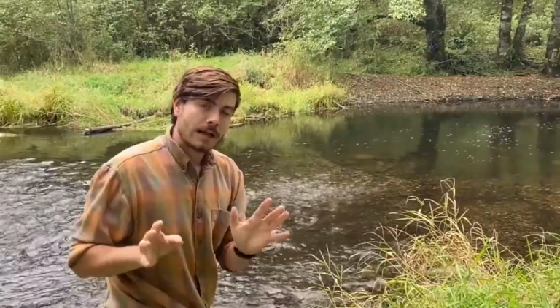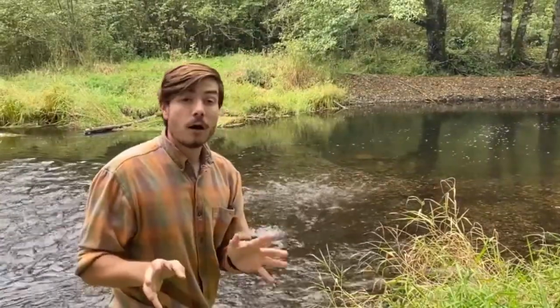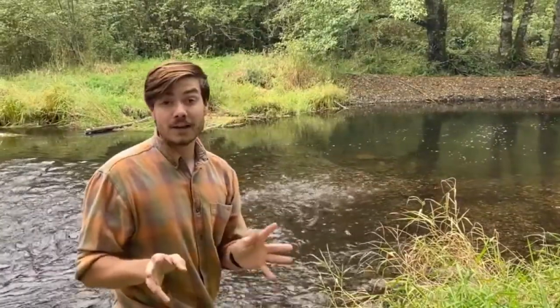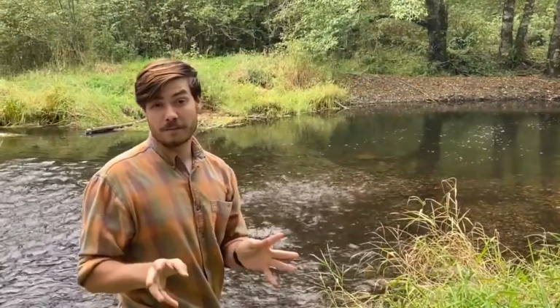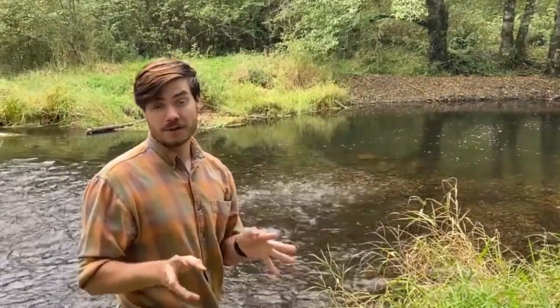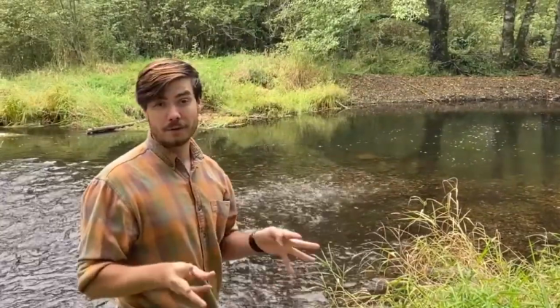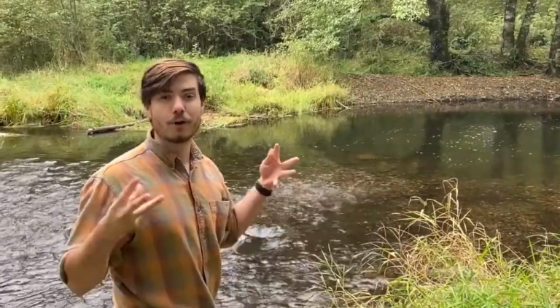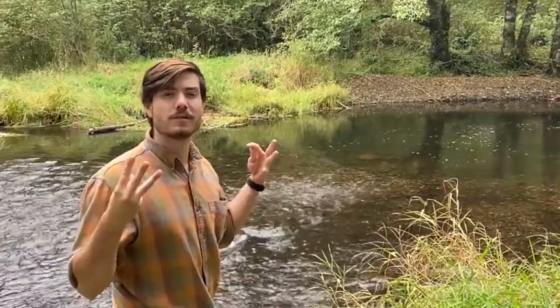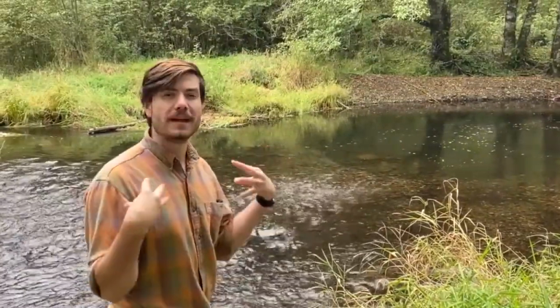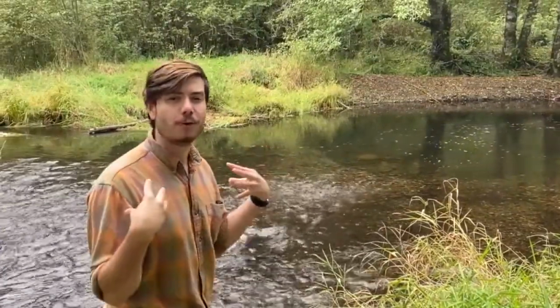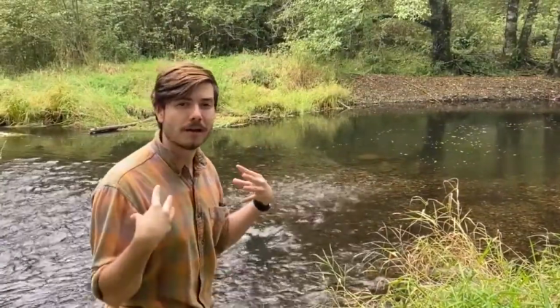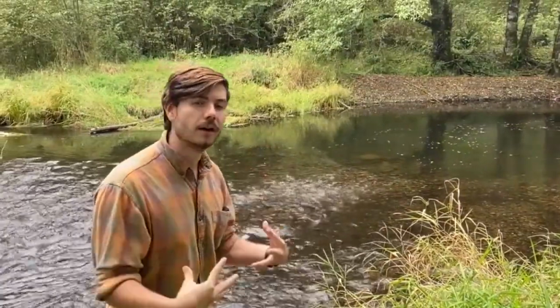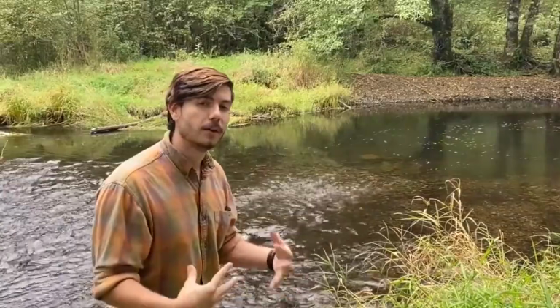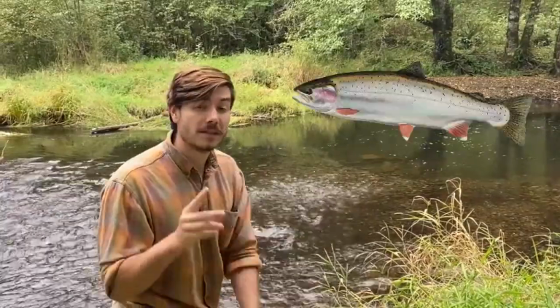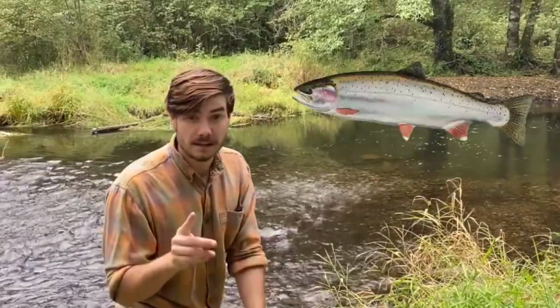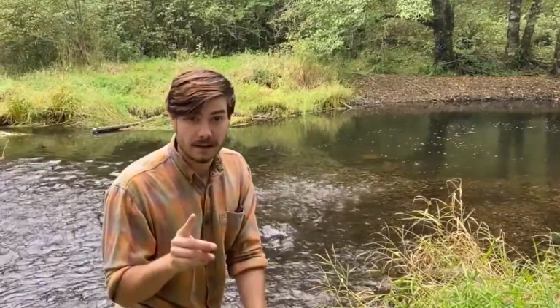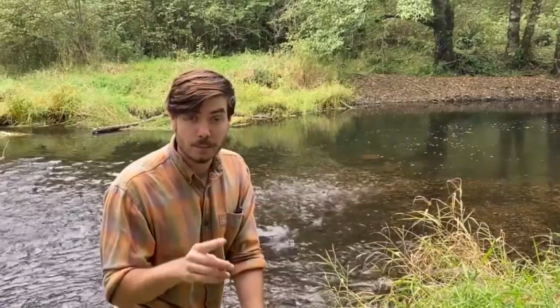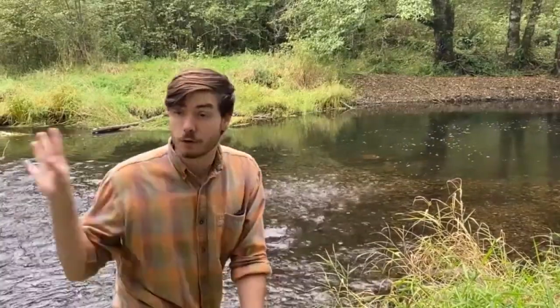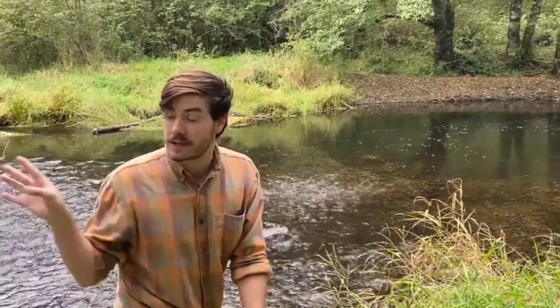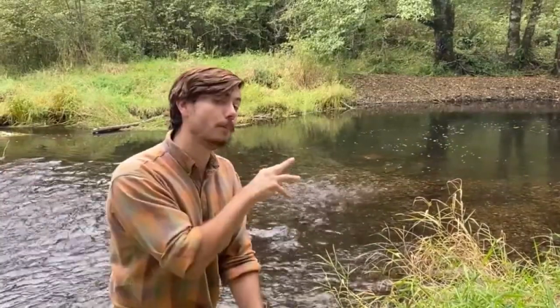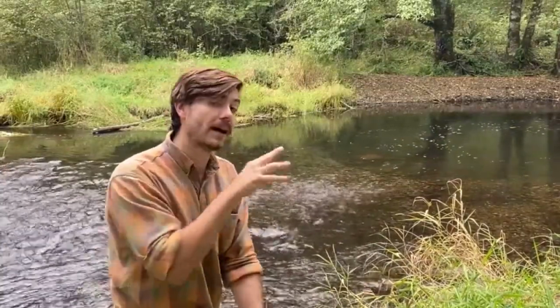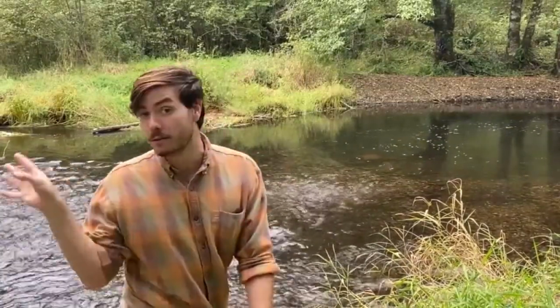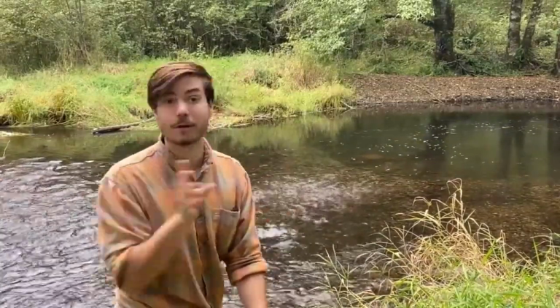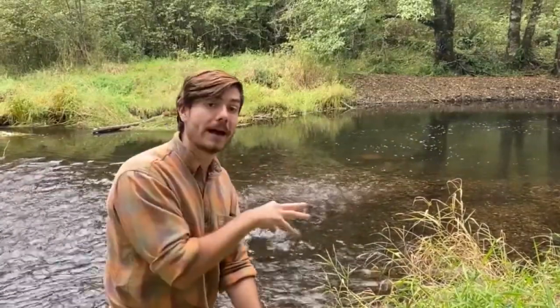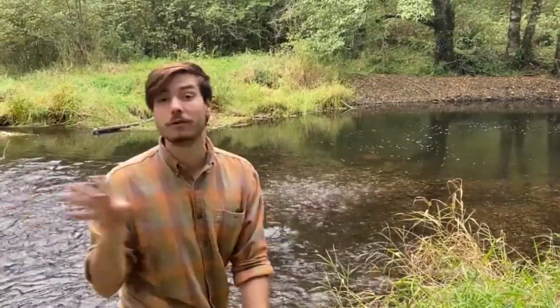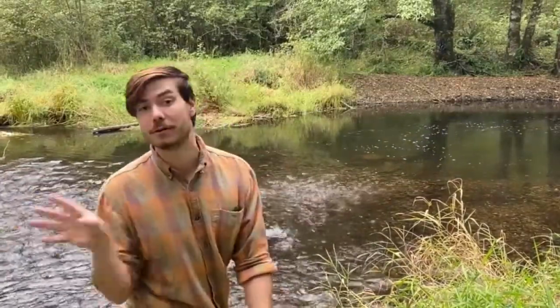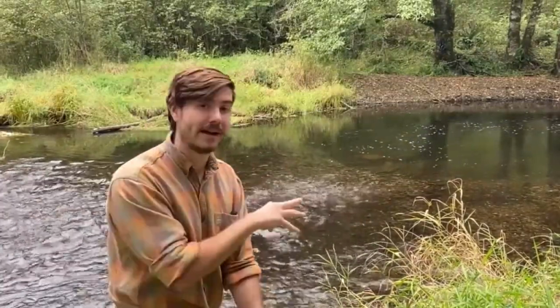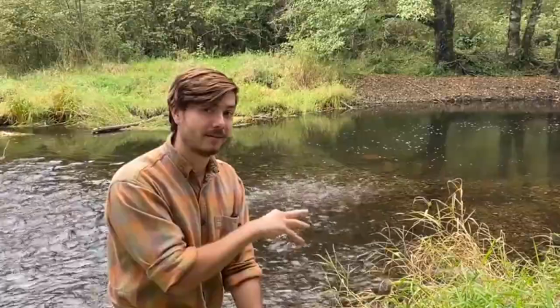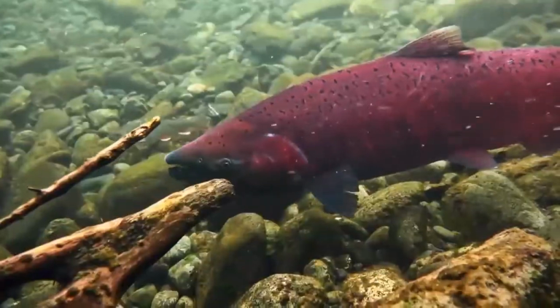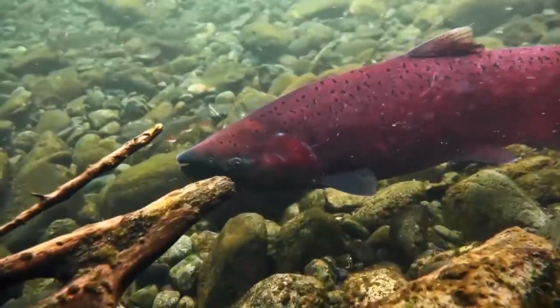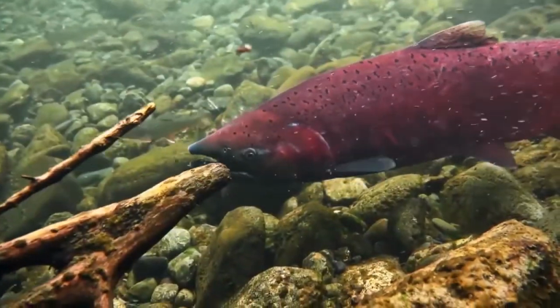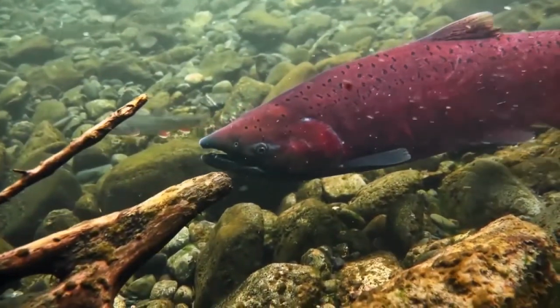Now all anadromous fish are able to grow this big full body glove, but only steelhead are able to lose it and grow it back — lose it, grow it back — multiple times. Now we're going to talk about salmon.